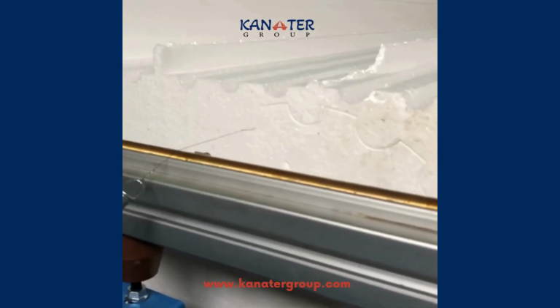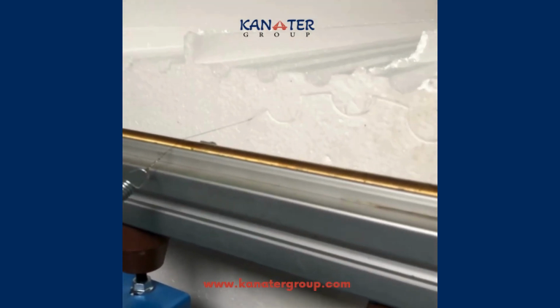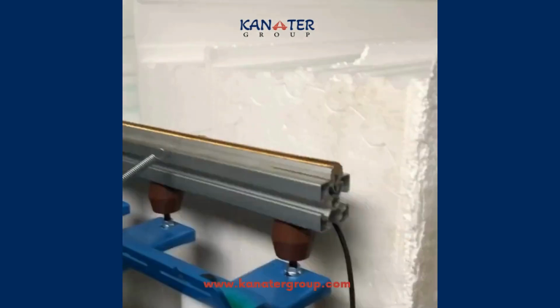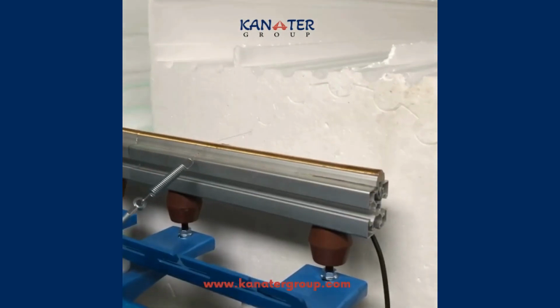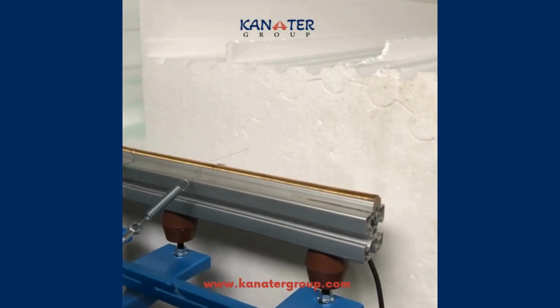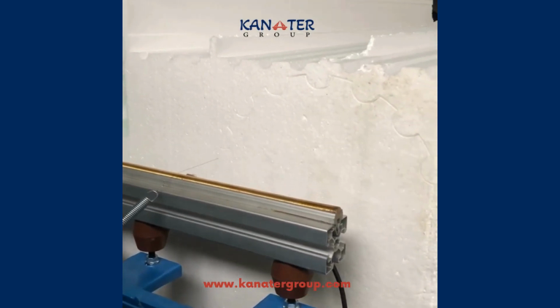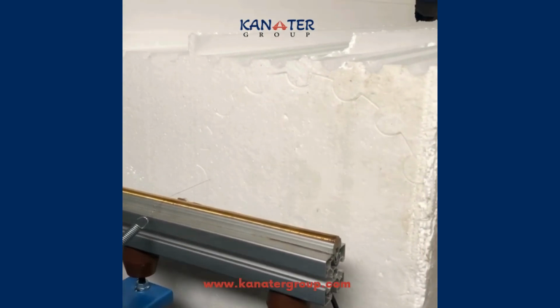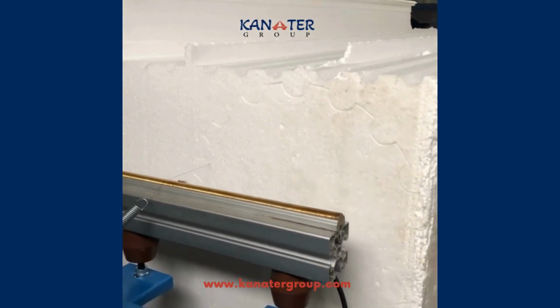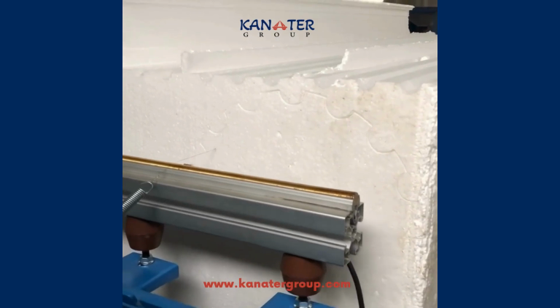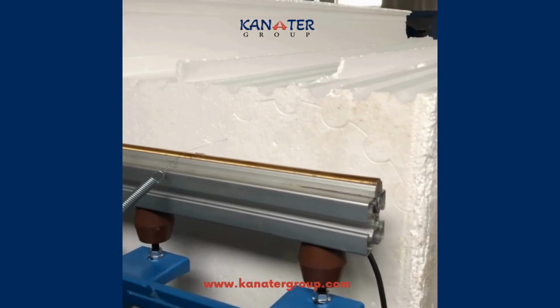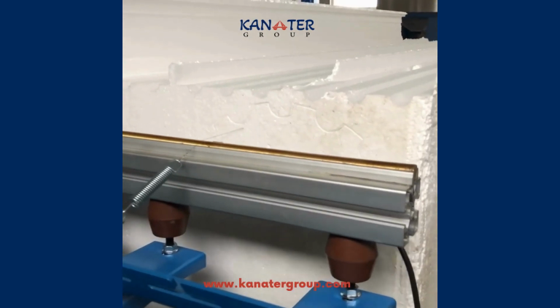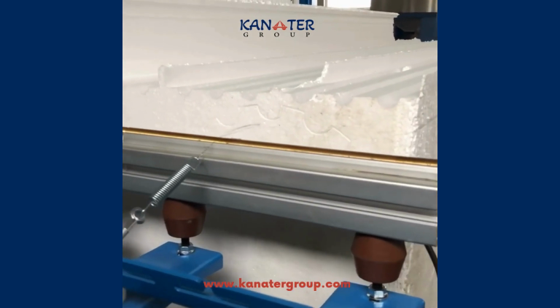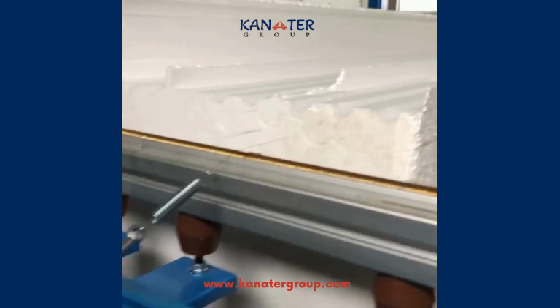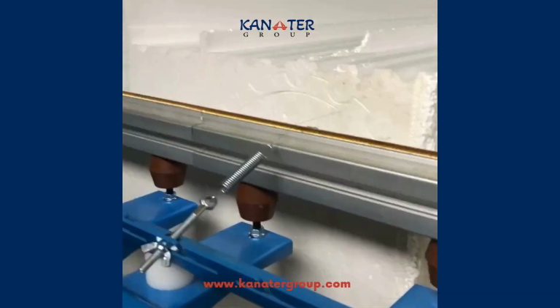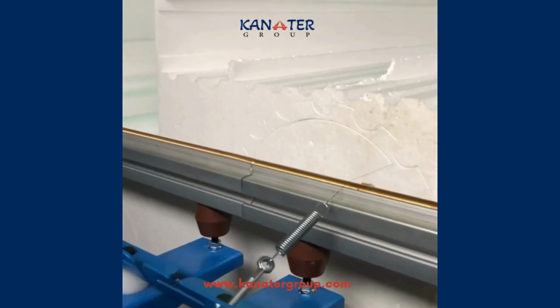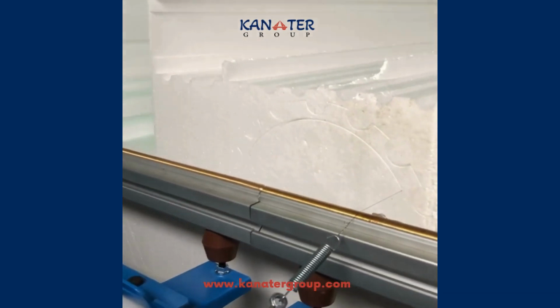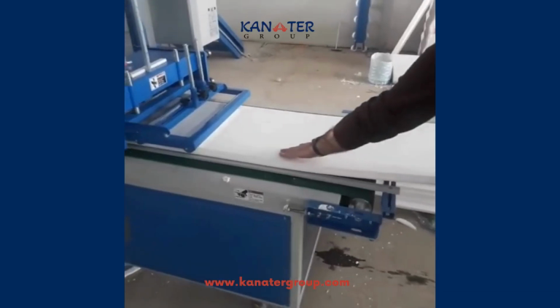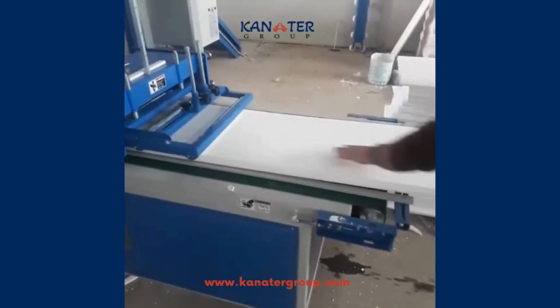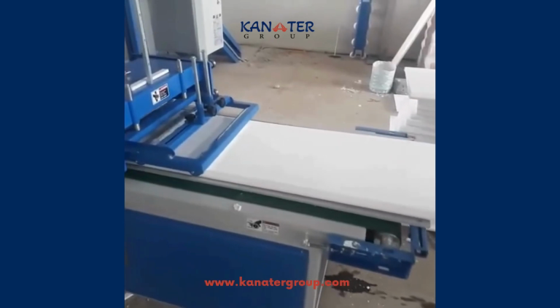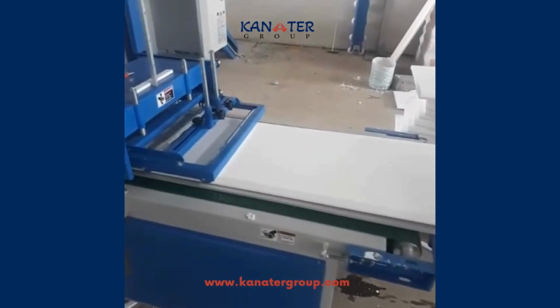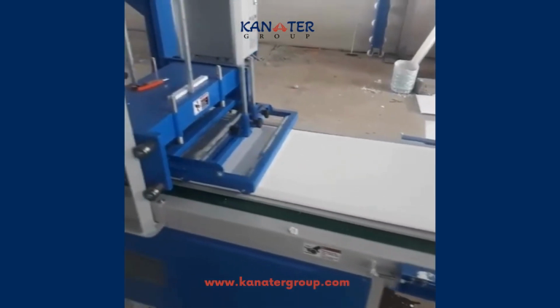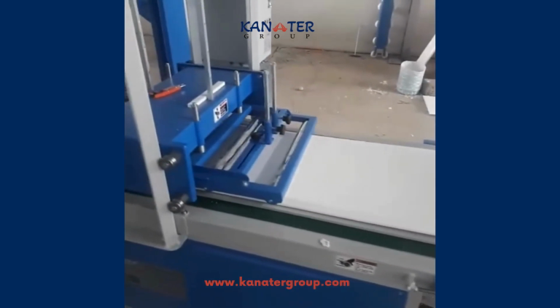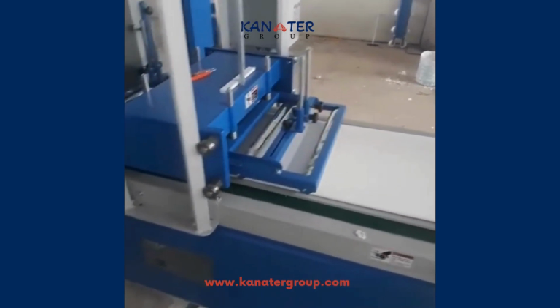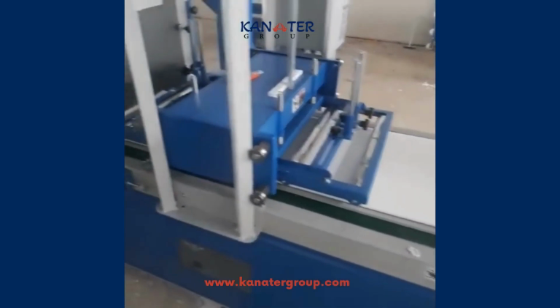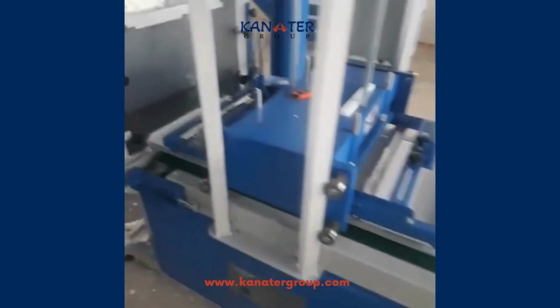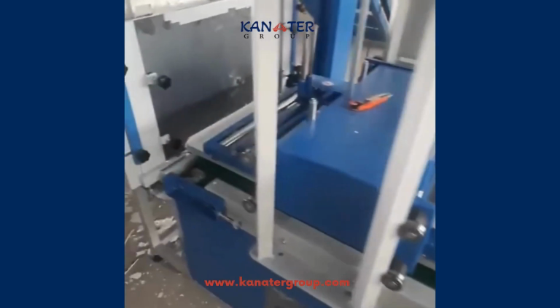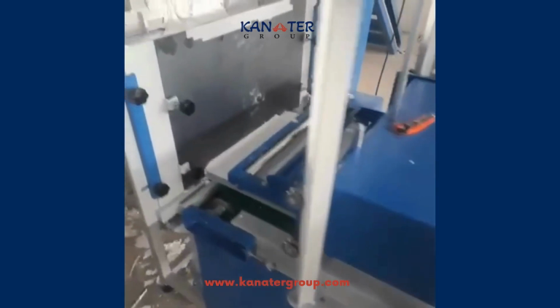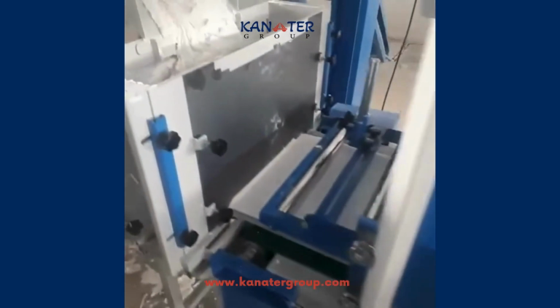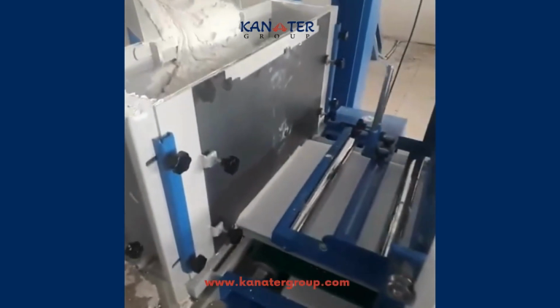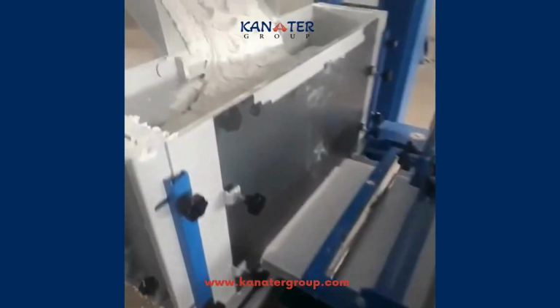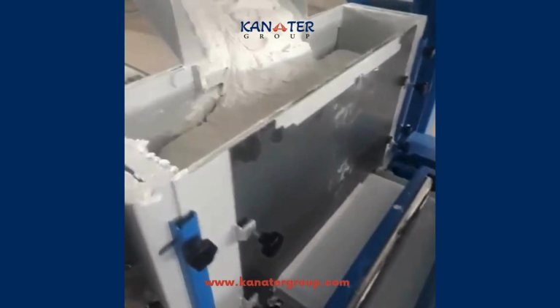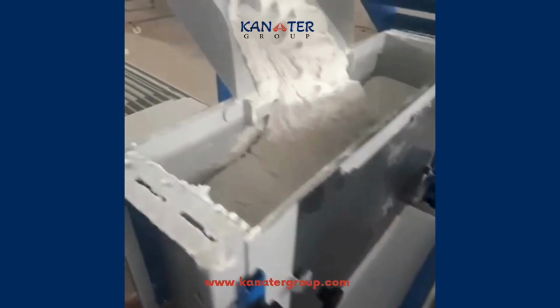First, the EPS polystyrene, also known as styrofoam, is cut according to the required shape and specifications. Secondly, it is coated with a layer to protect it from external factors, which is a mixture of chemicals including acrylic and sand.